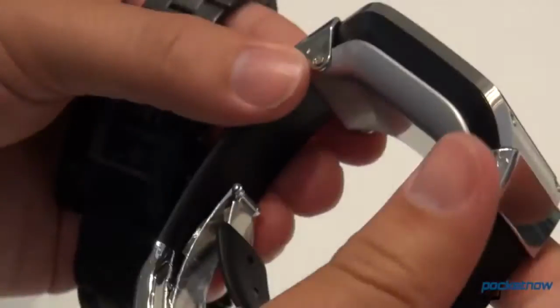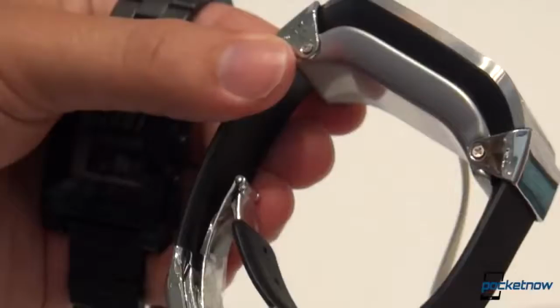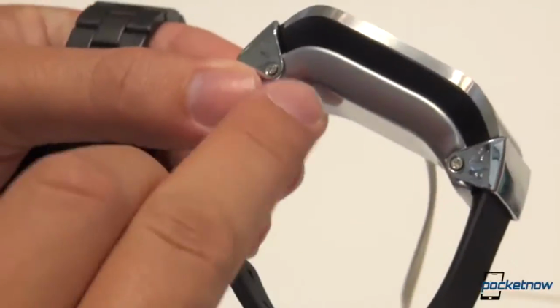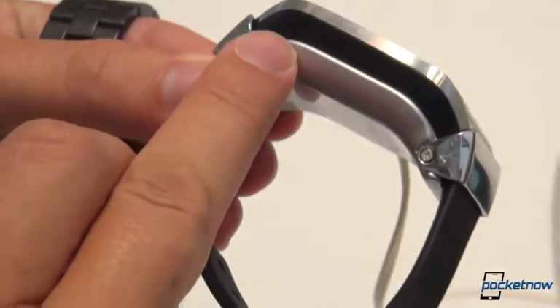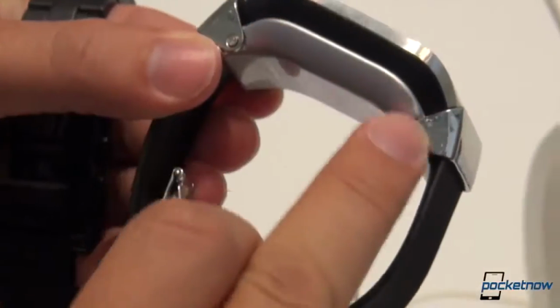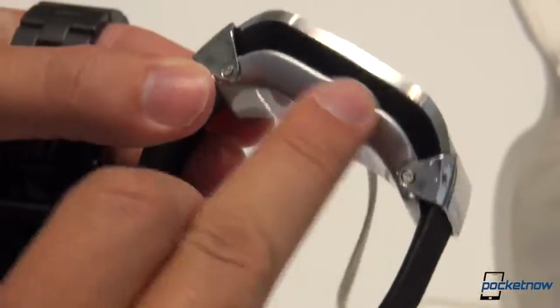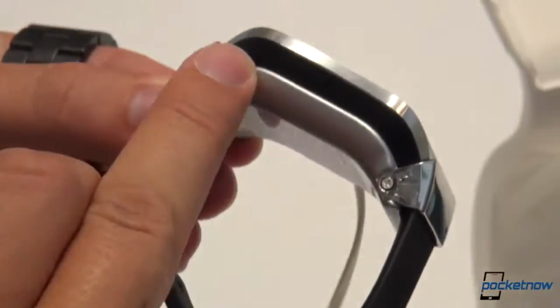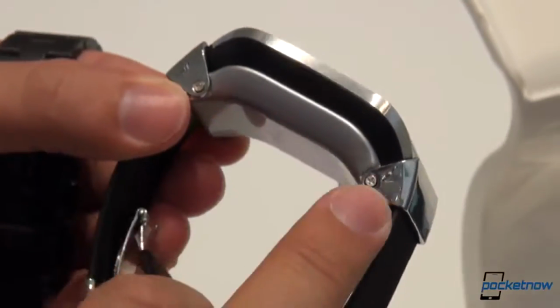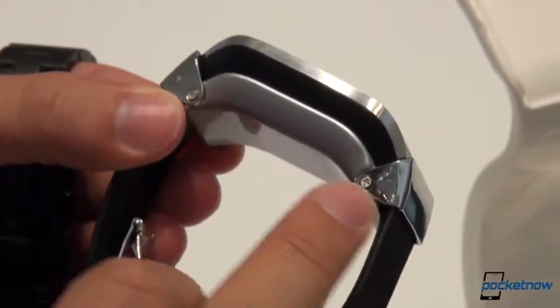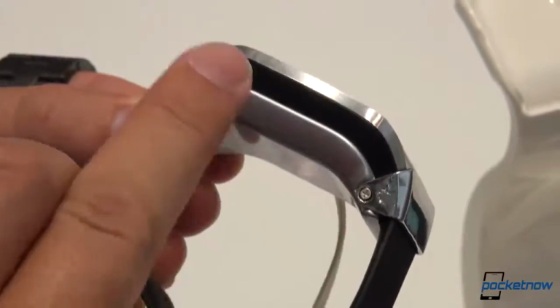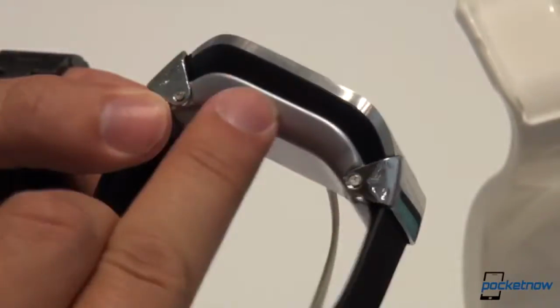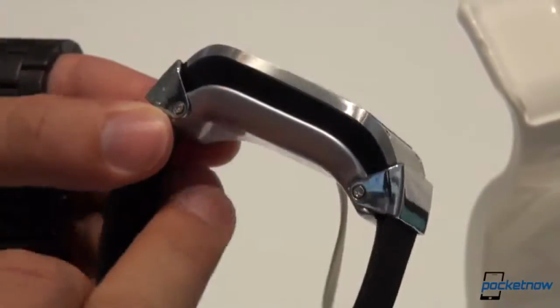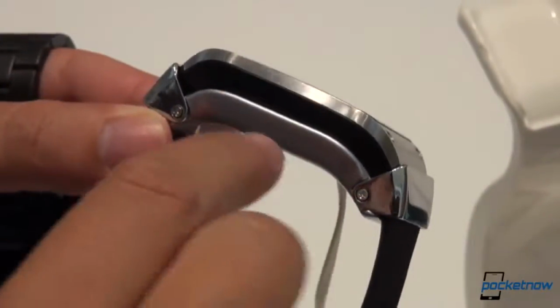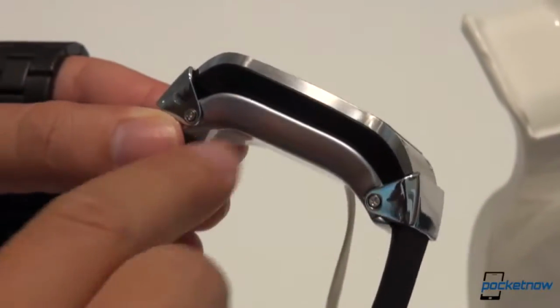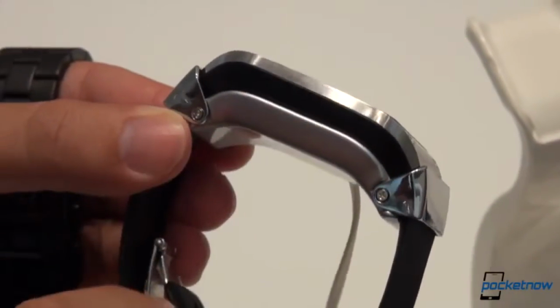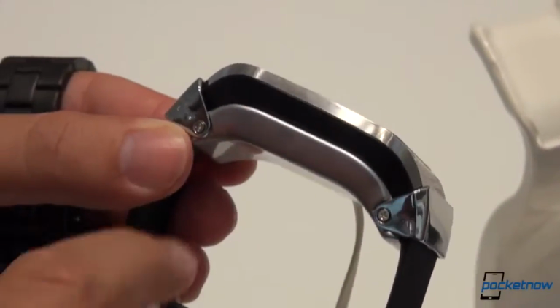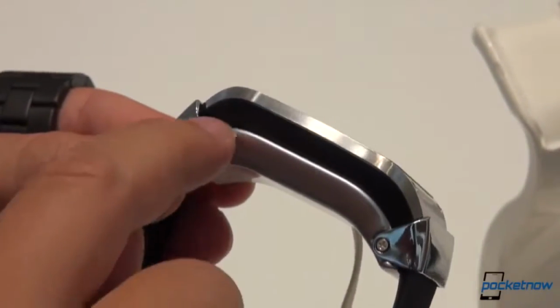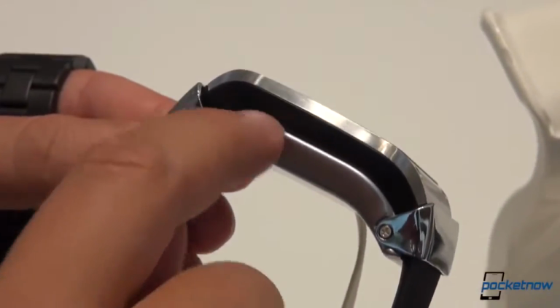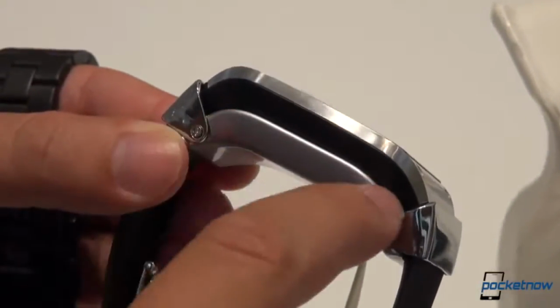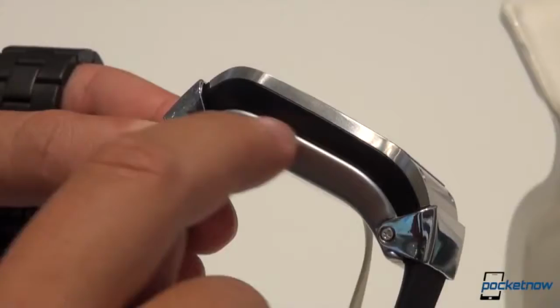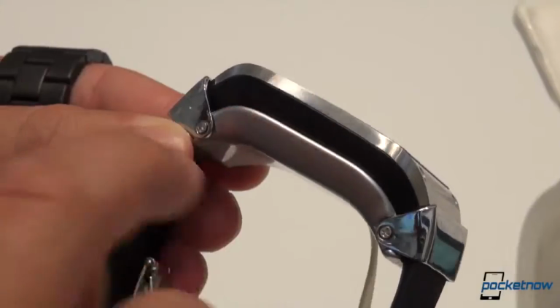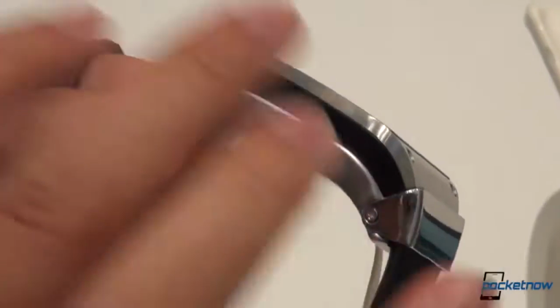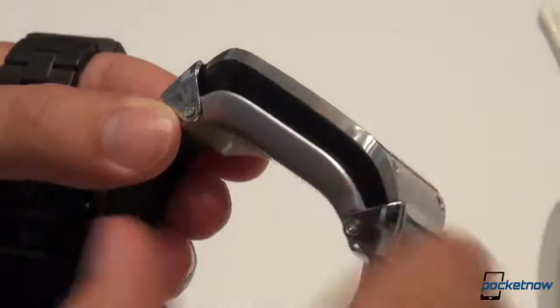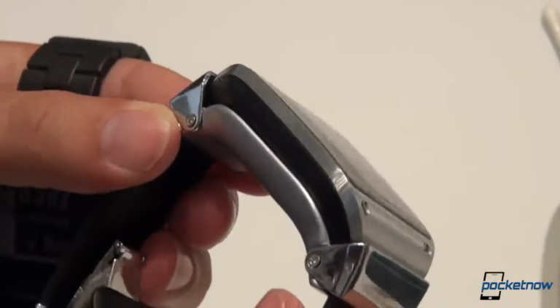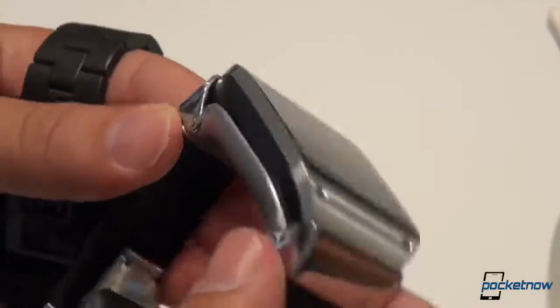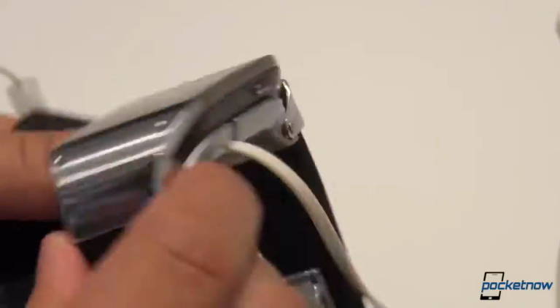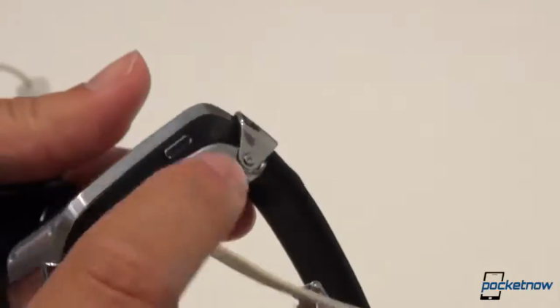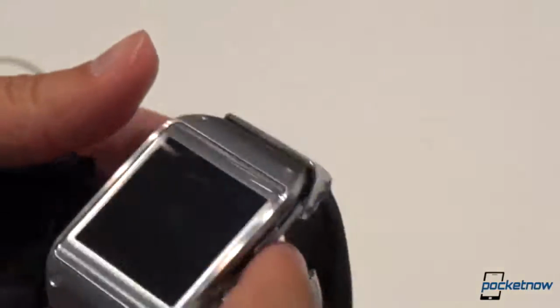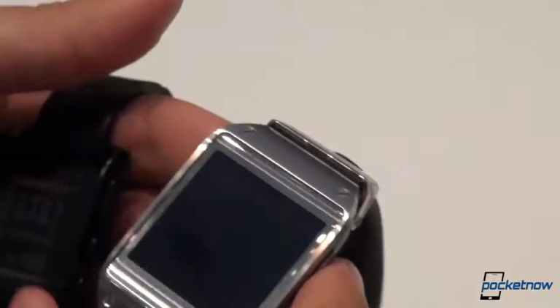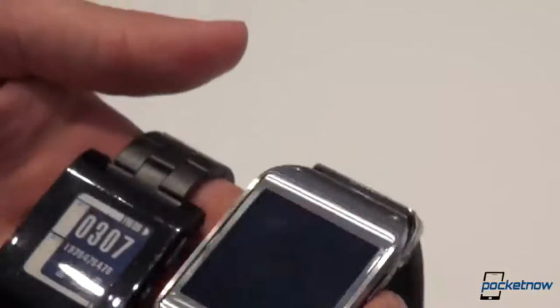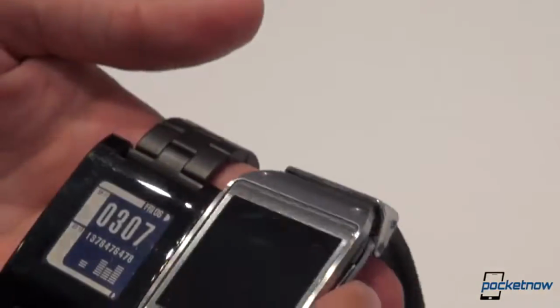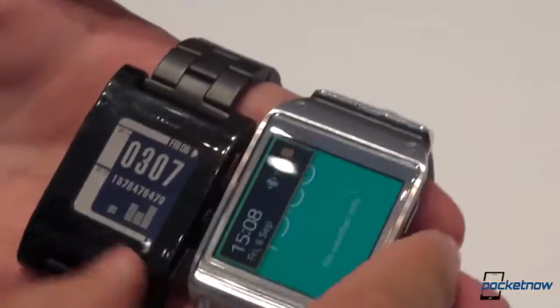I want to make clear, though, this is a security measure — this is not part of the watch. The watch is actually not this thick; it ends right here, just so you're aware of that. It's part of the tether and charging mechanism.